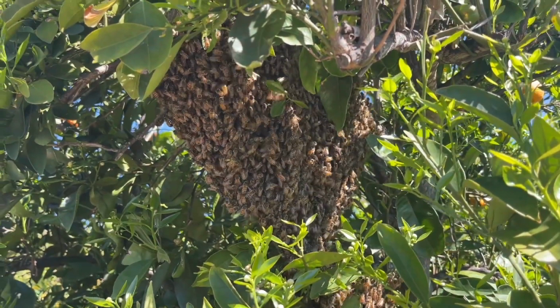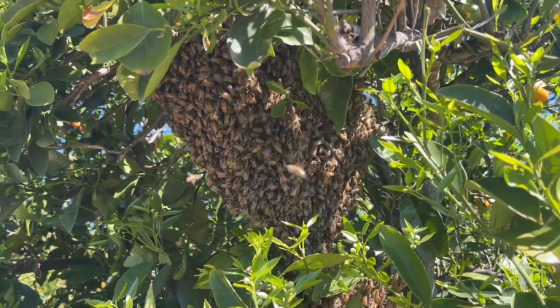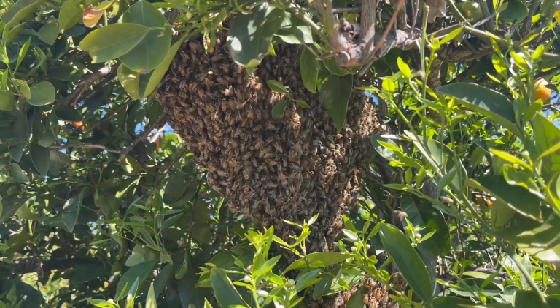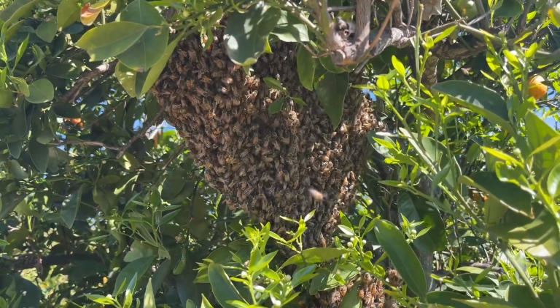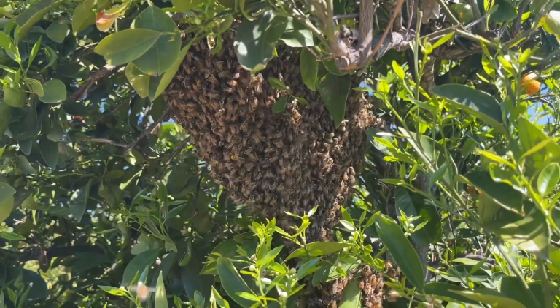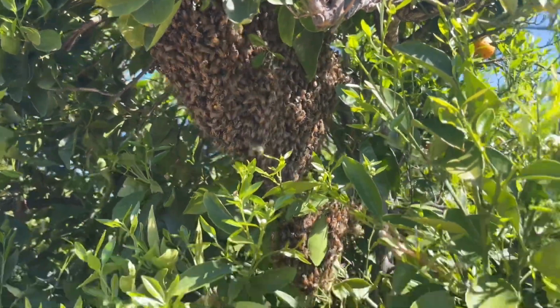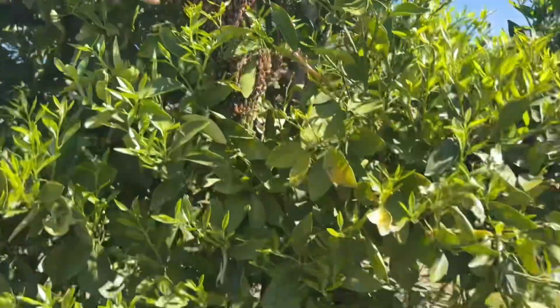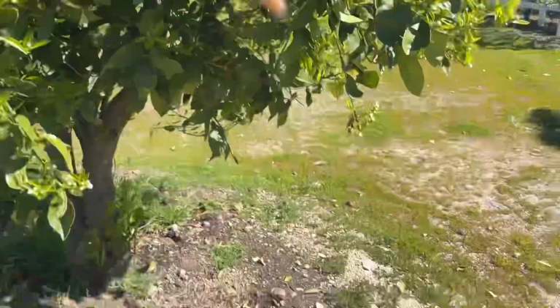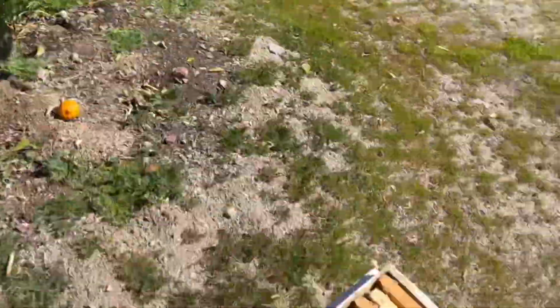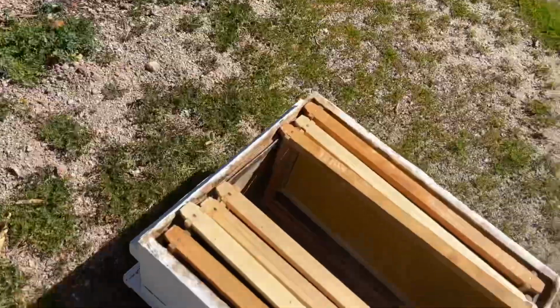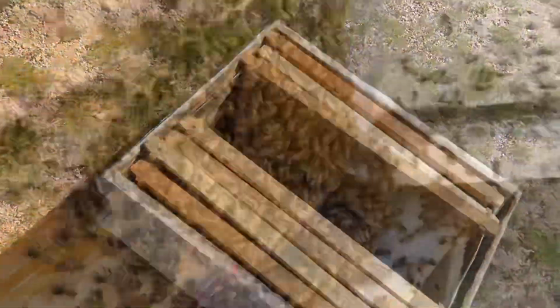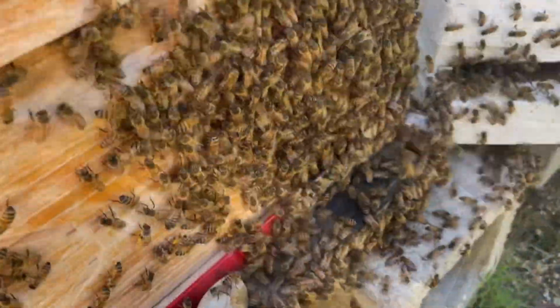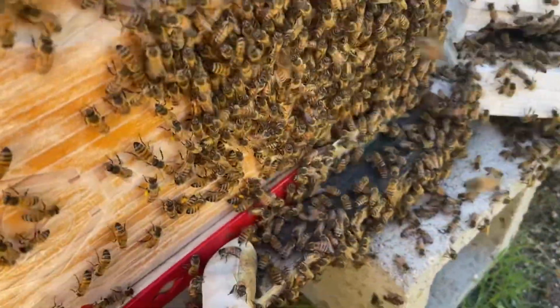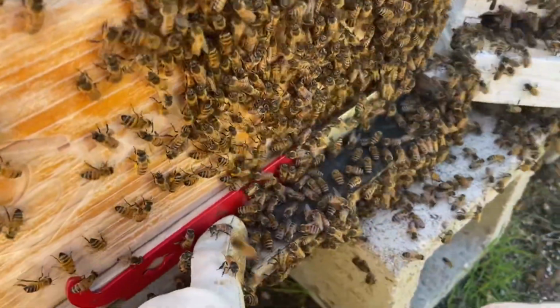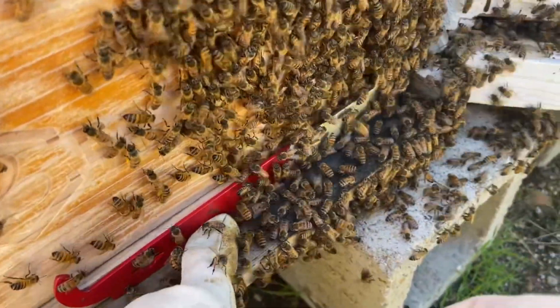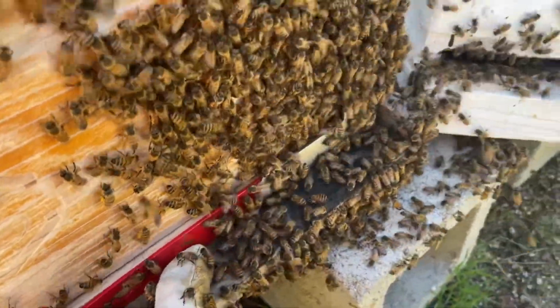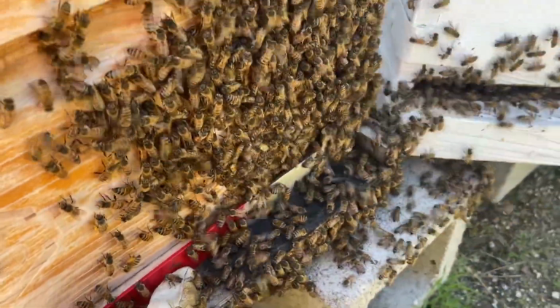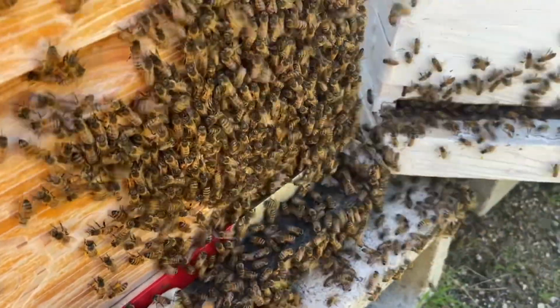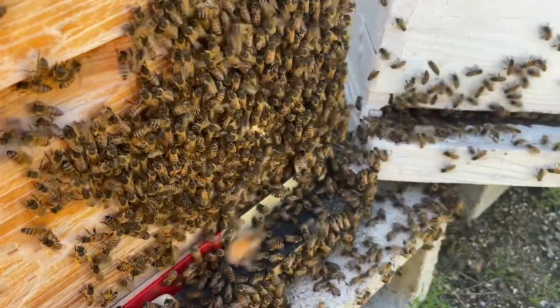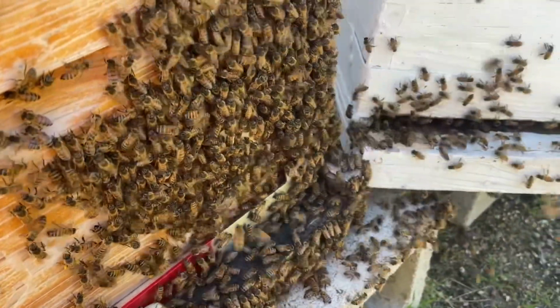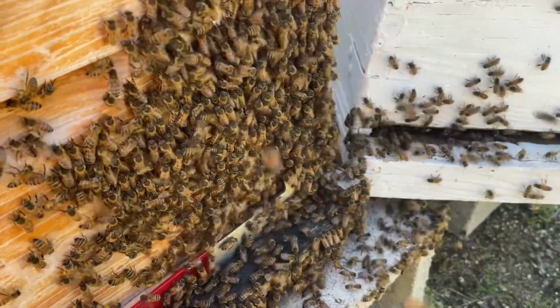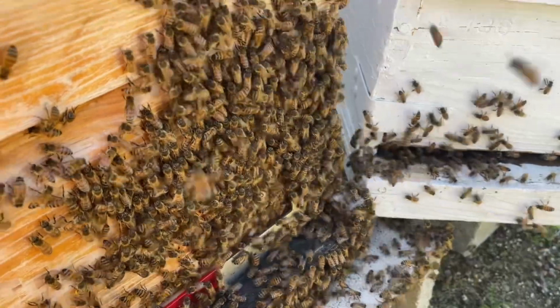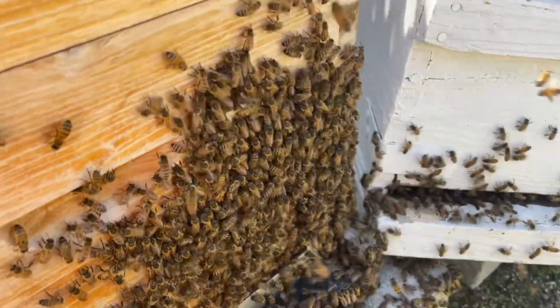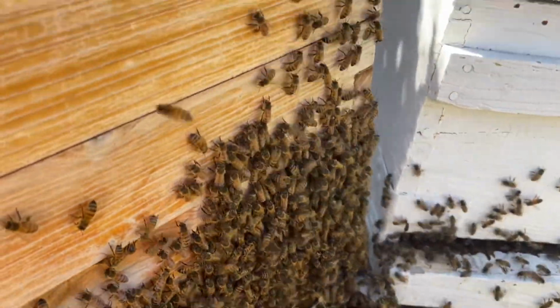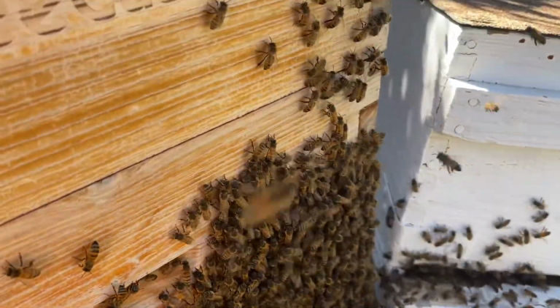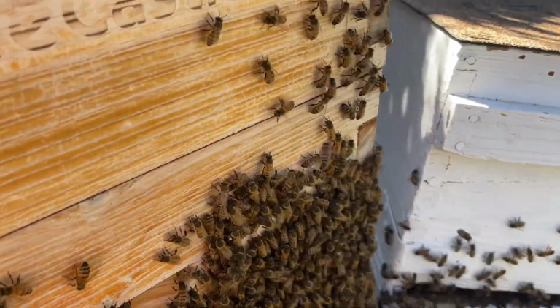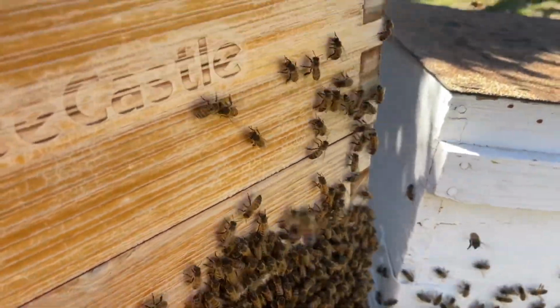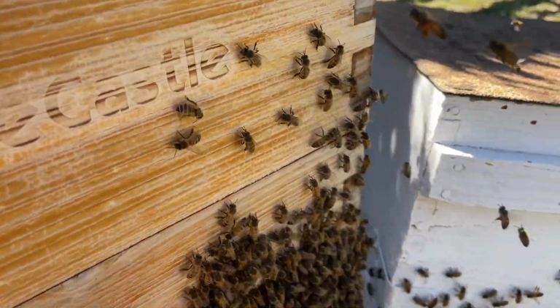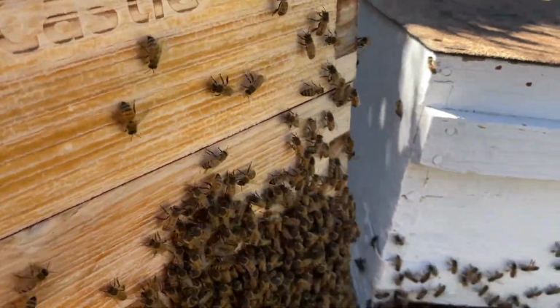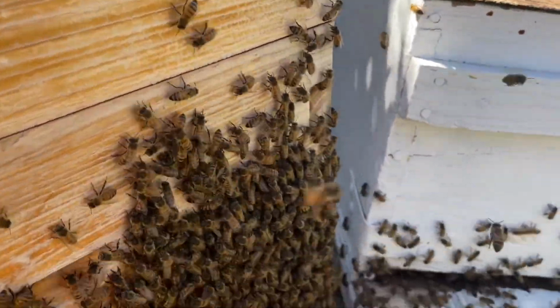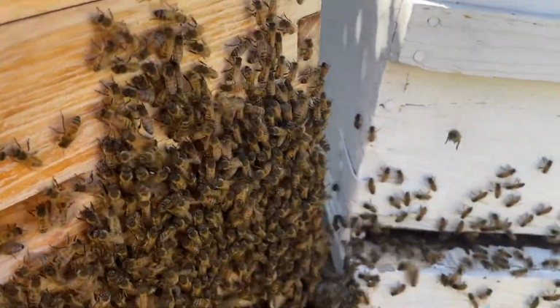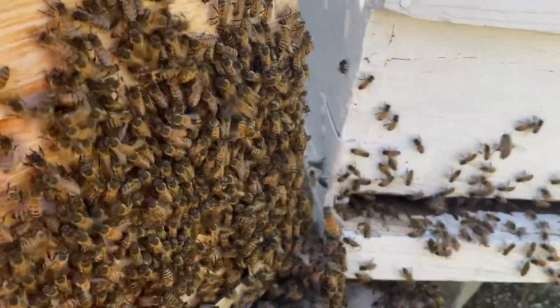I need to figure out how to get them from there to the box. As I was contemplating on how to safely transfer them from the tree to the box, something extraordinary happened.